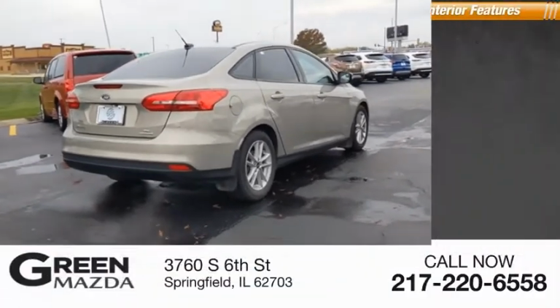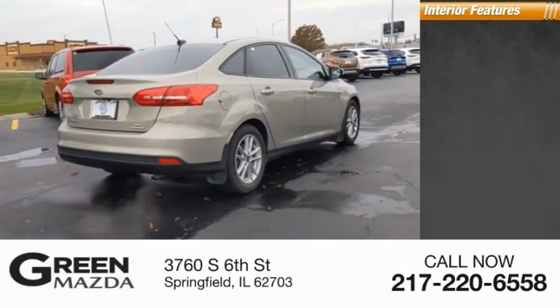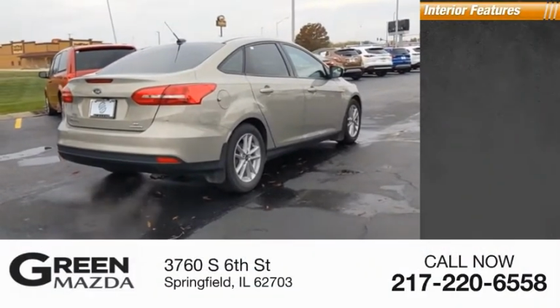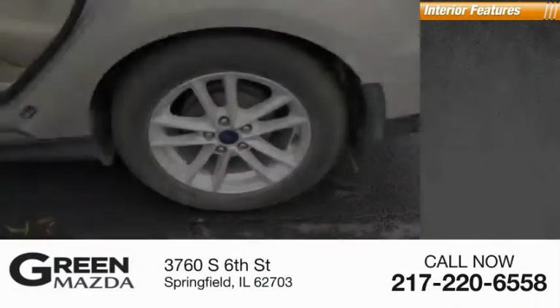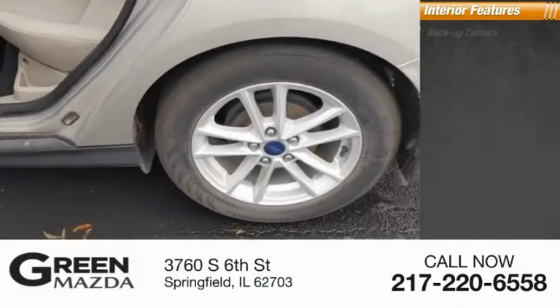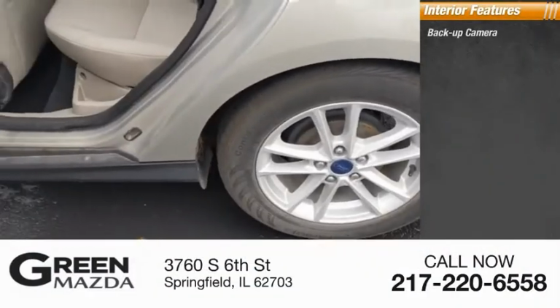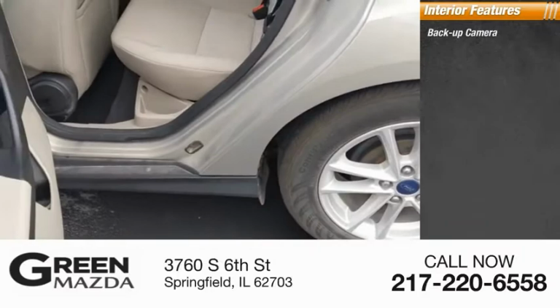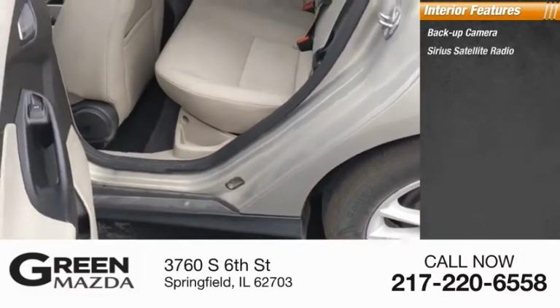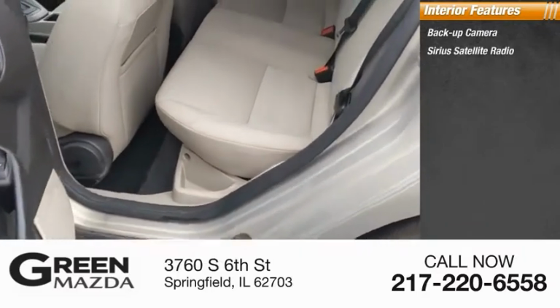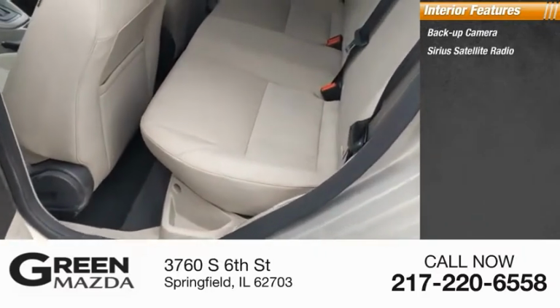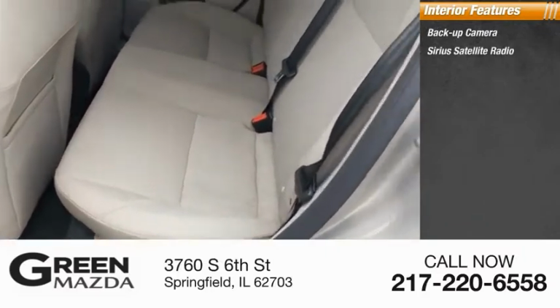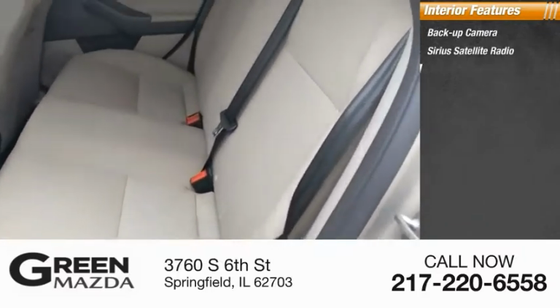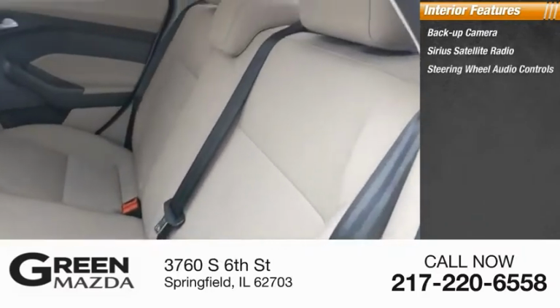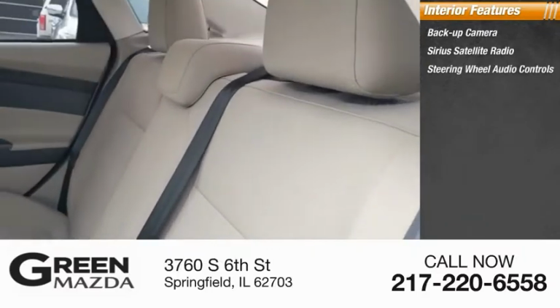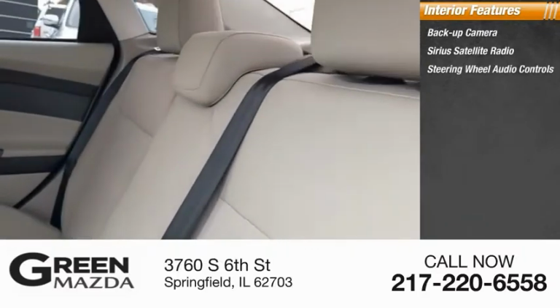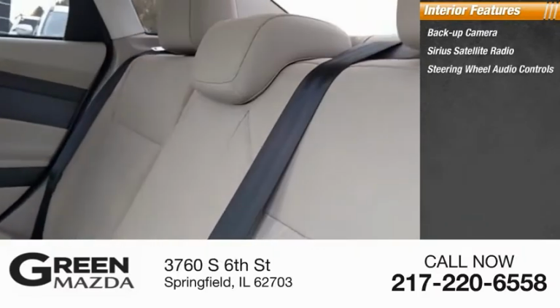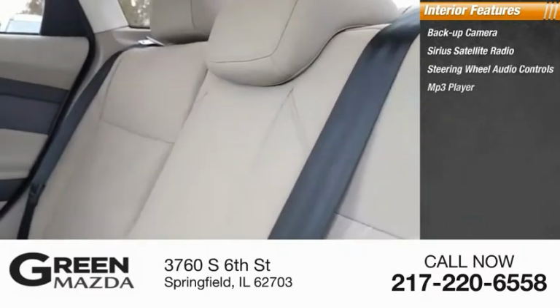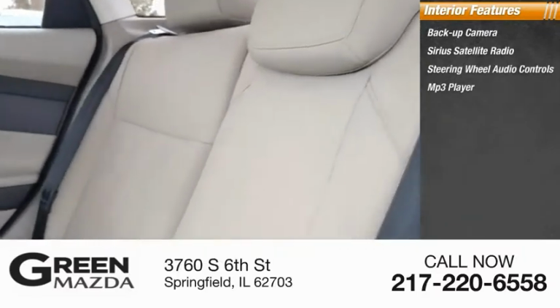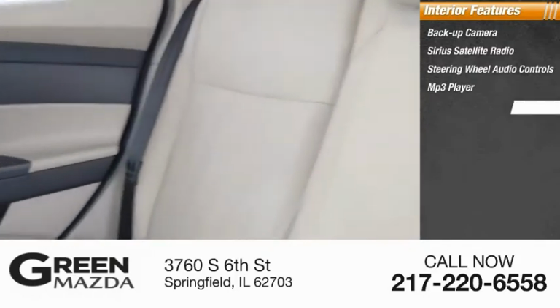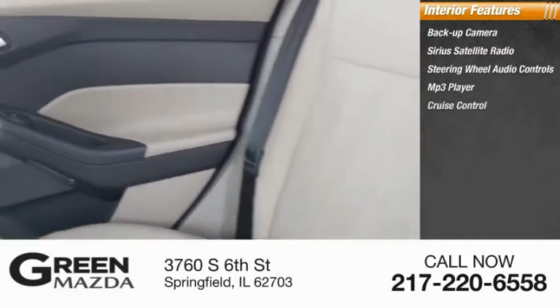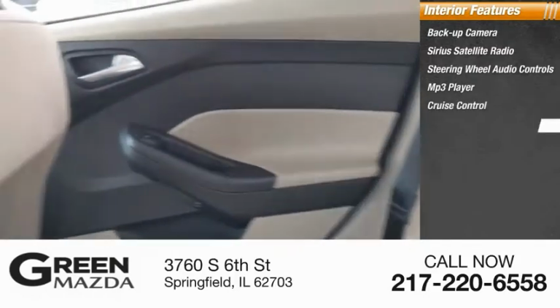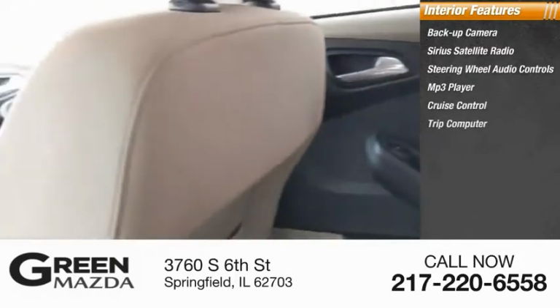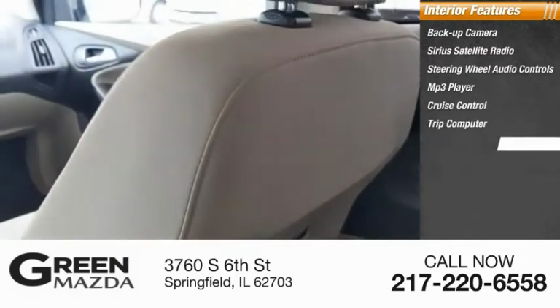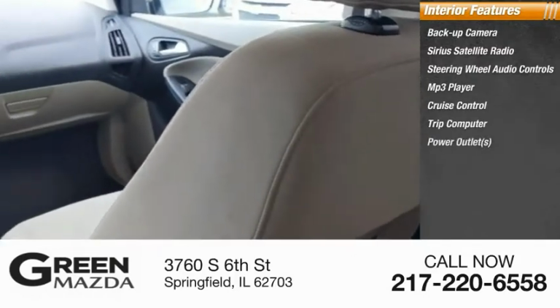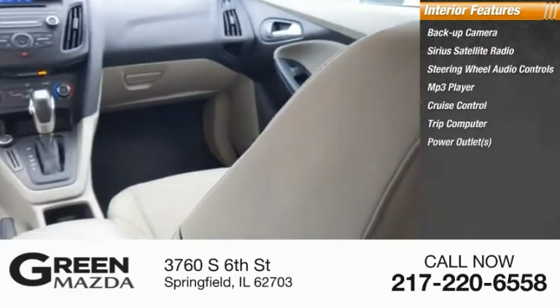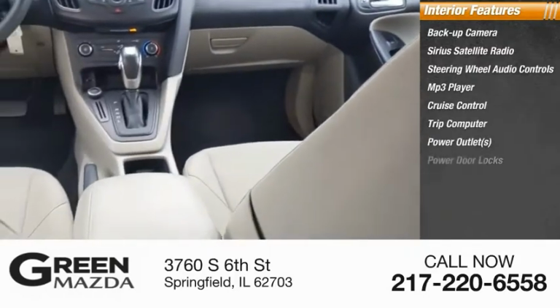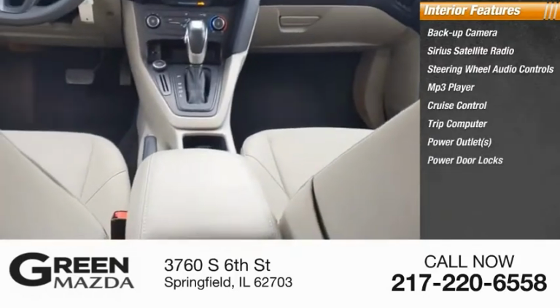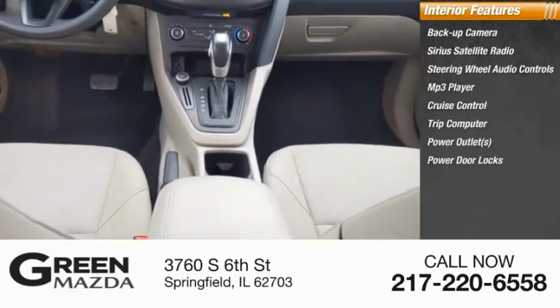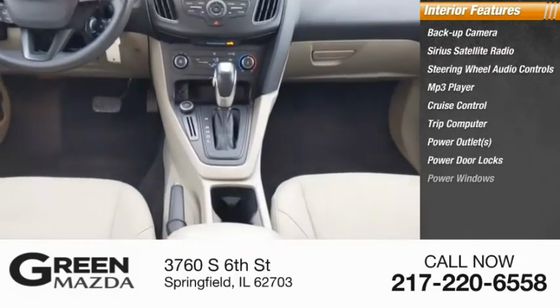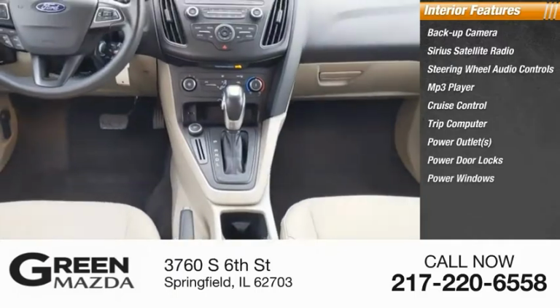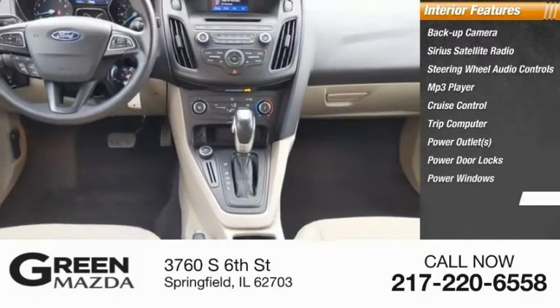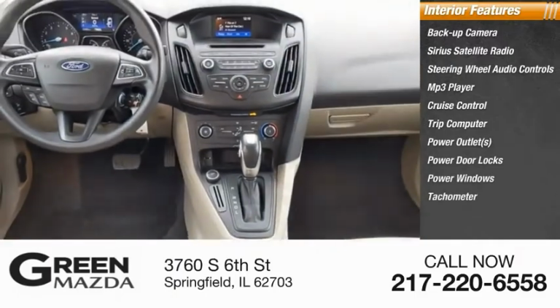Inside you'll find a backup camera, Sirius satellite radio, steering wheel audio controls, MP3 player, cruise control, trip computer, power outlets, power door locks, power windows, and tachometer.